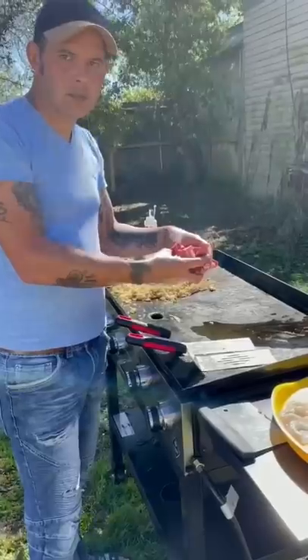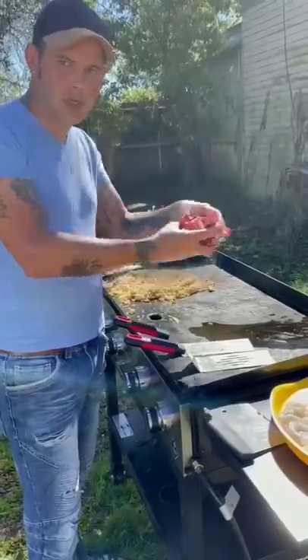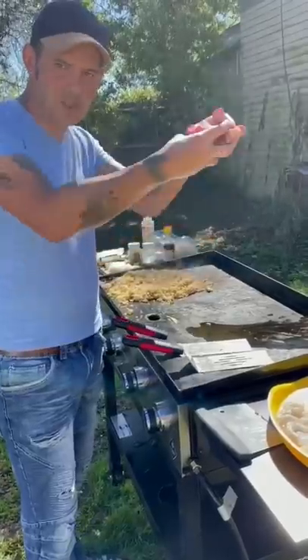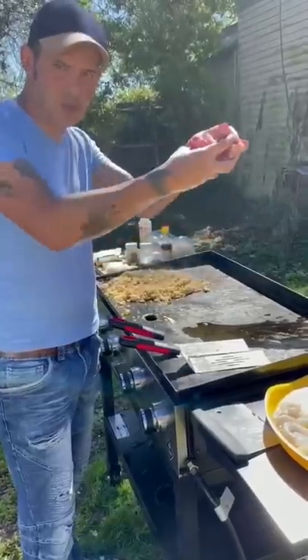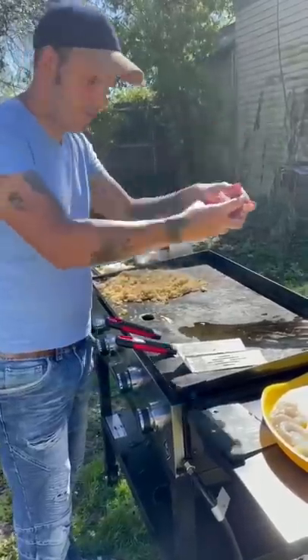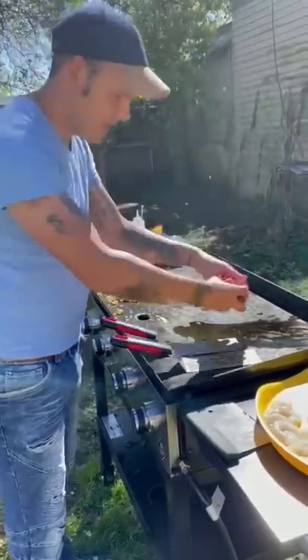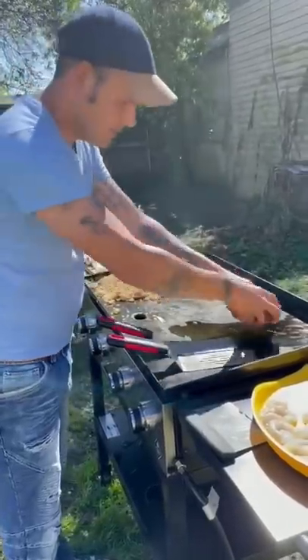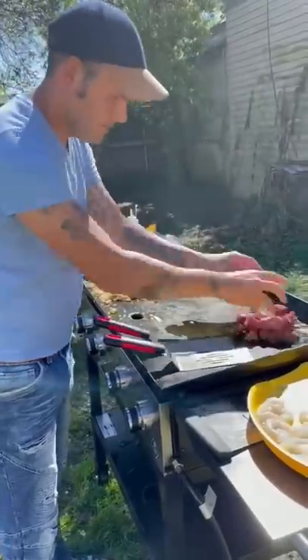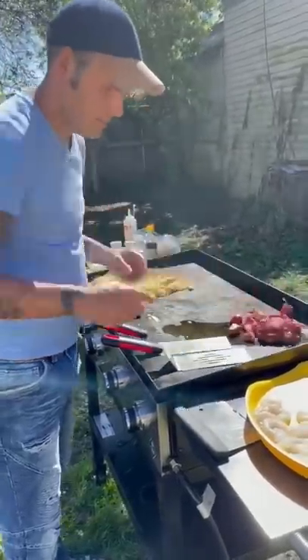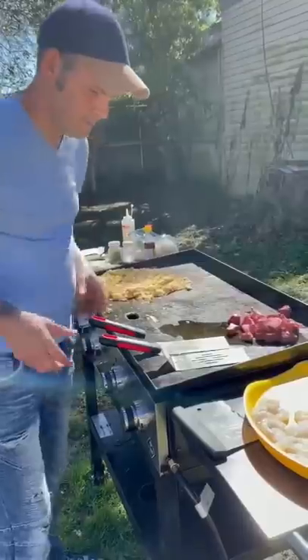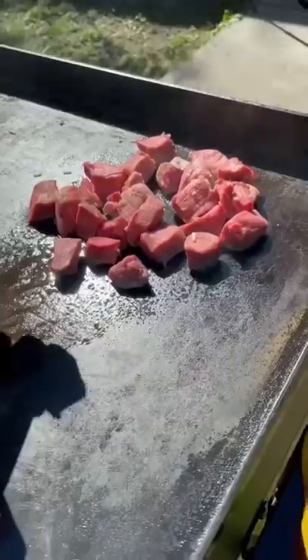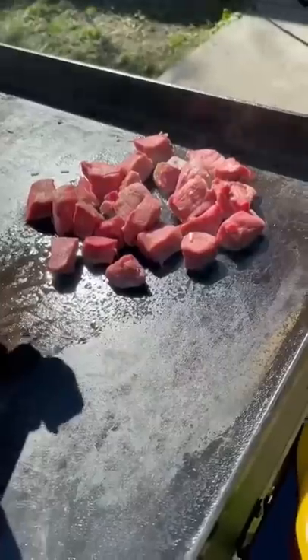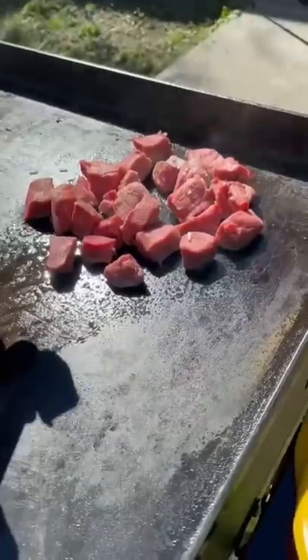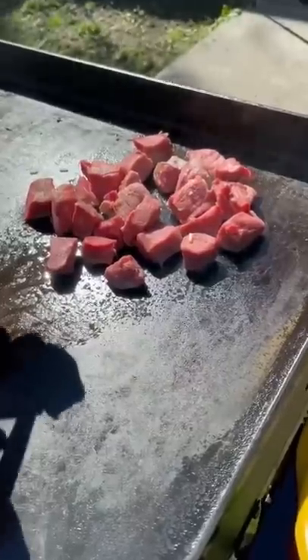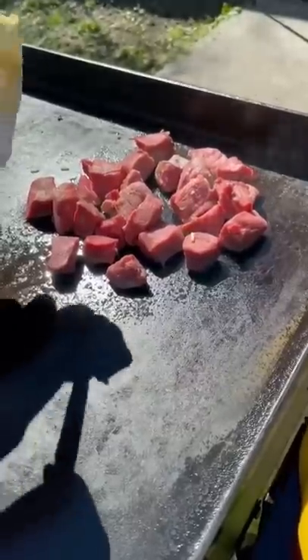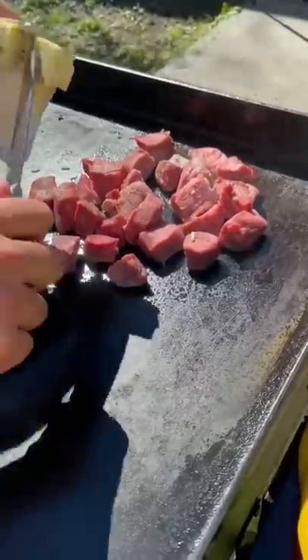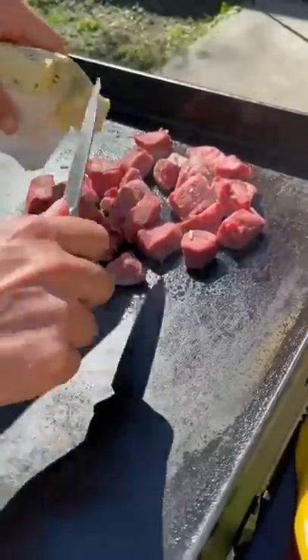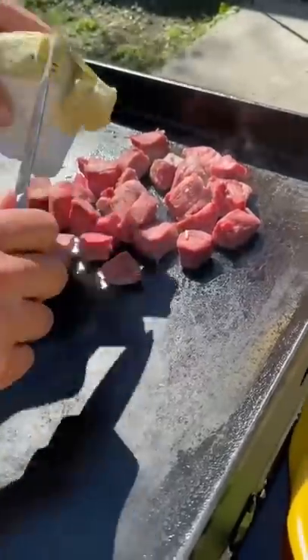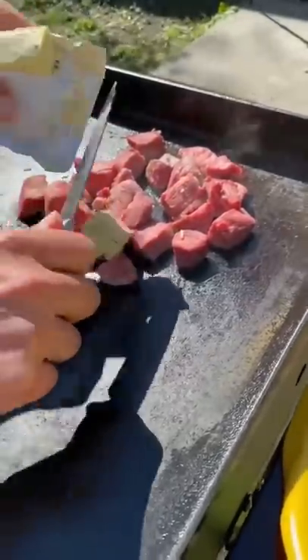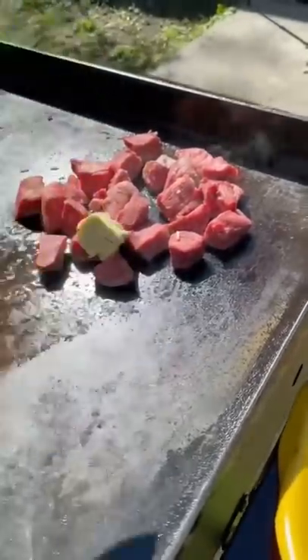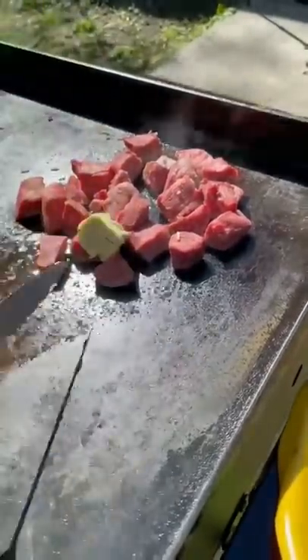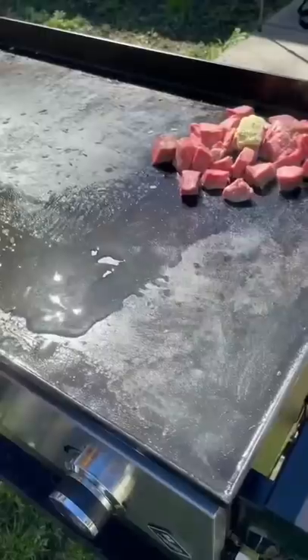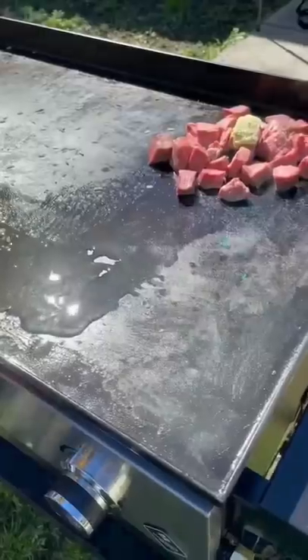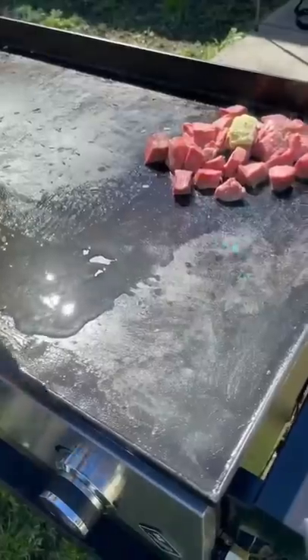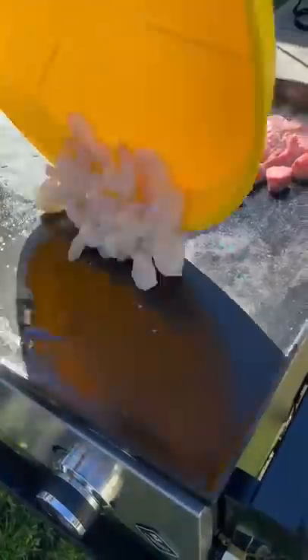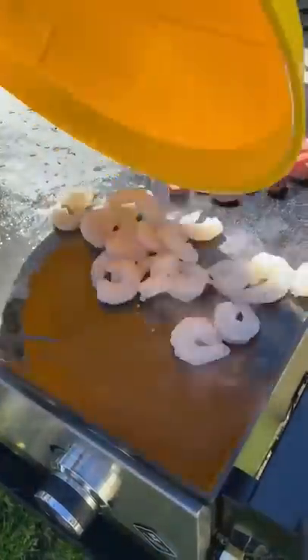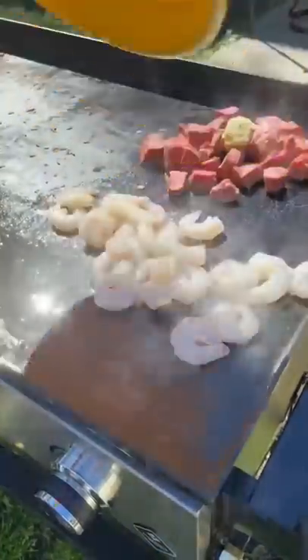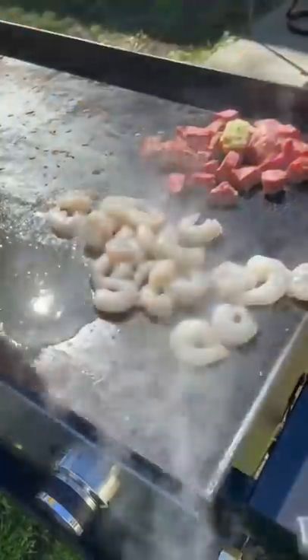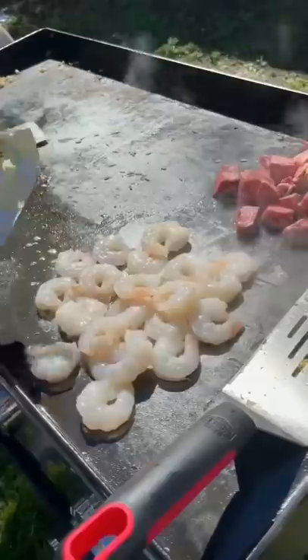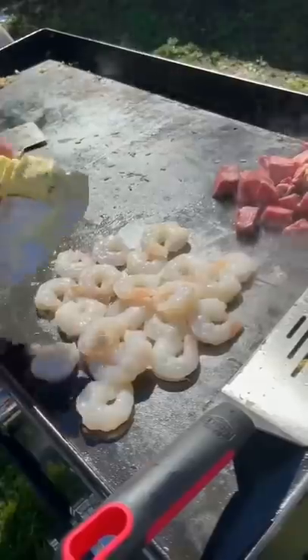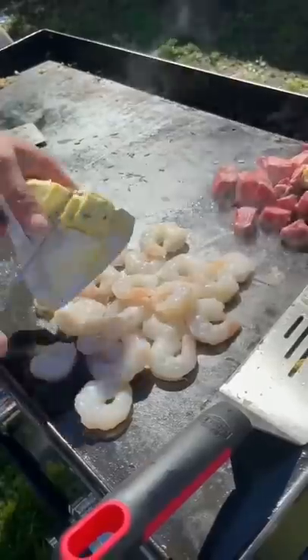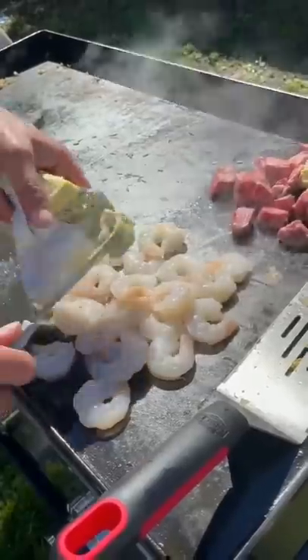Go ahead with your cubed filet. Go with your garlic butter. Go ahead with a good amount of salt. And your garlic butter.